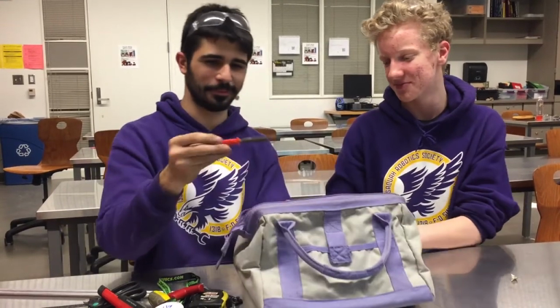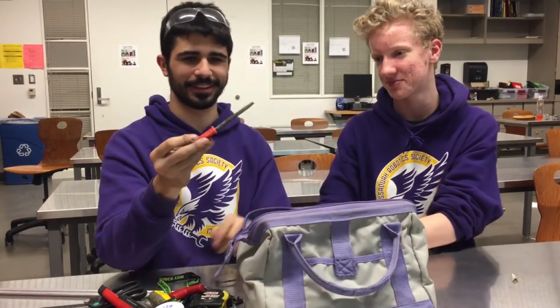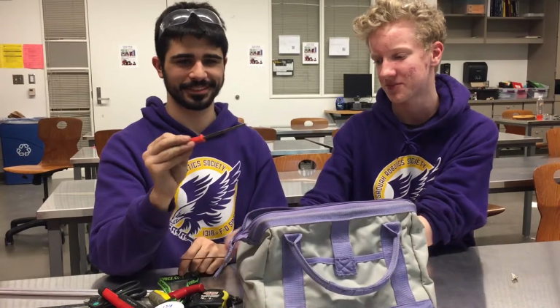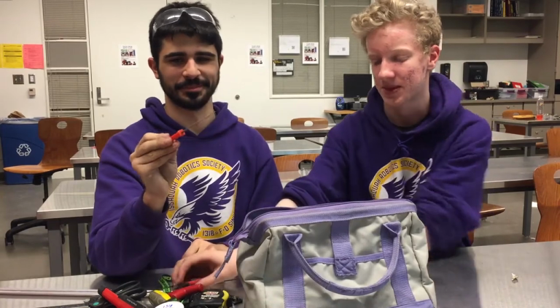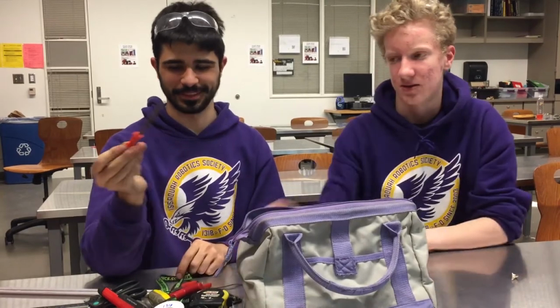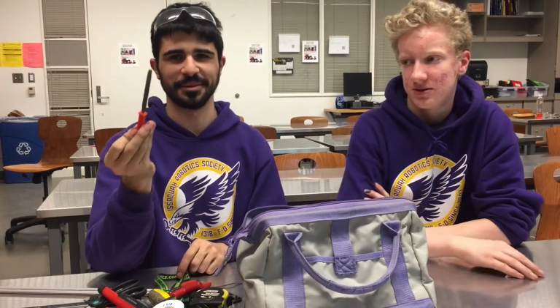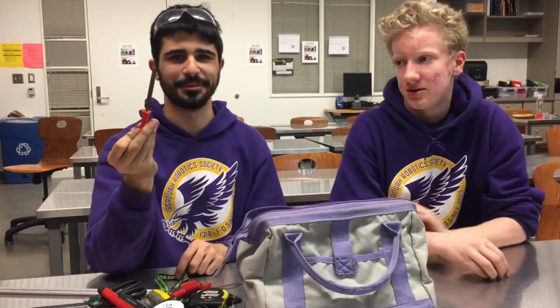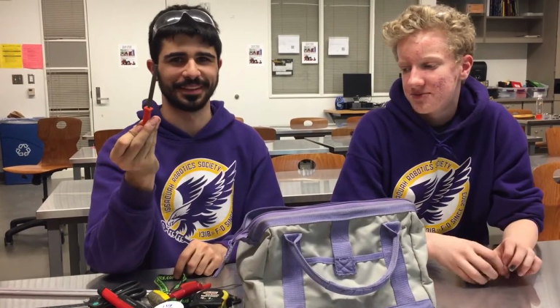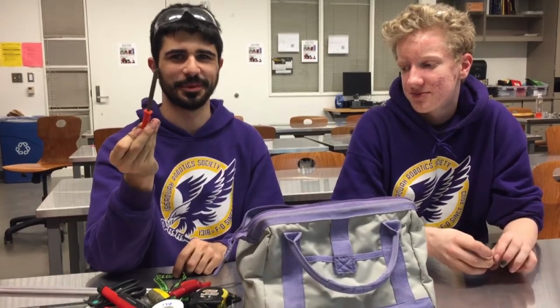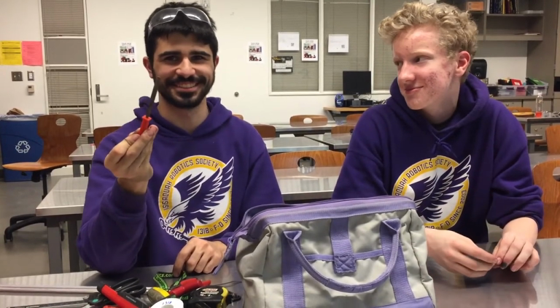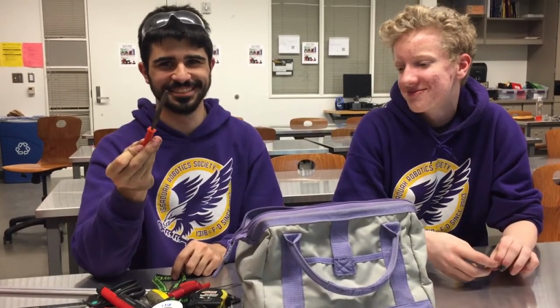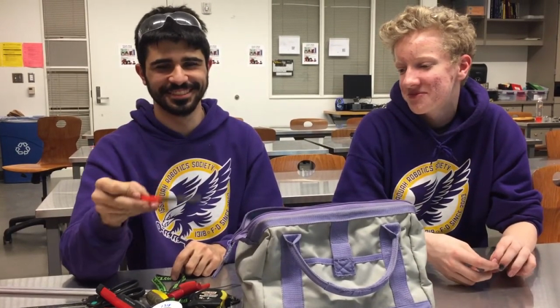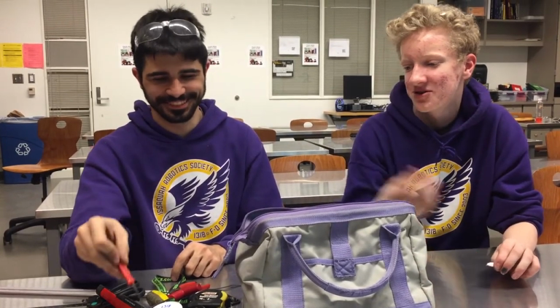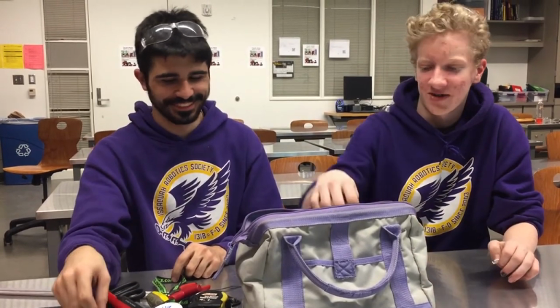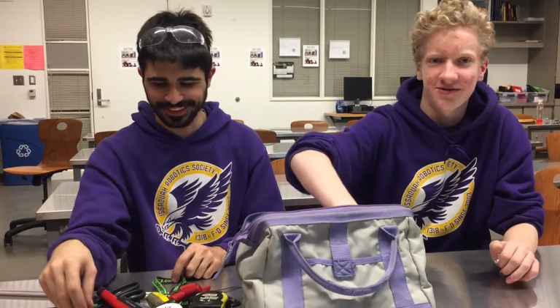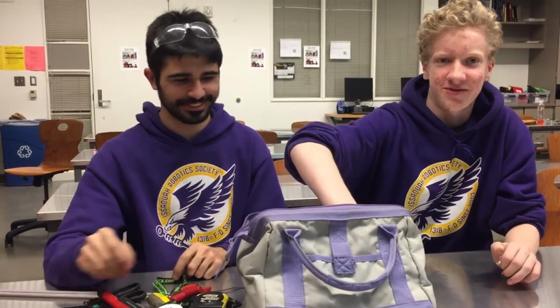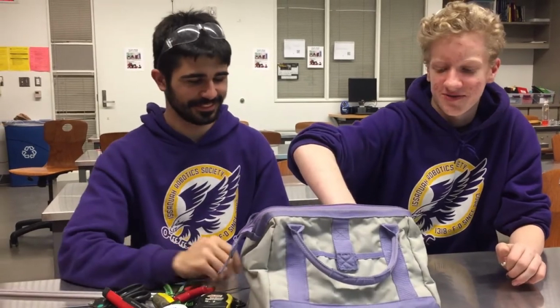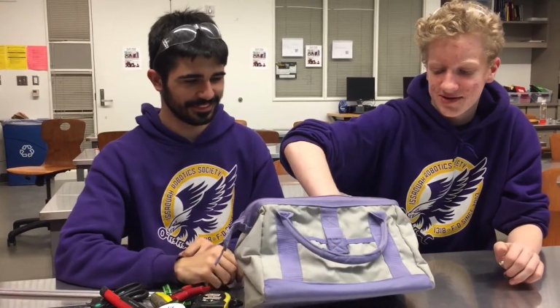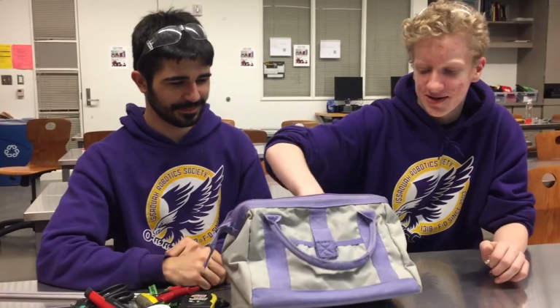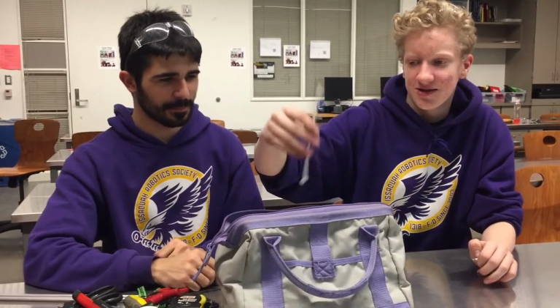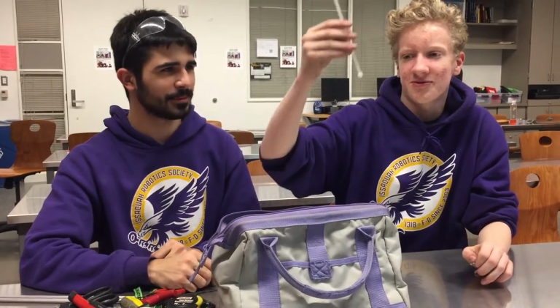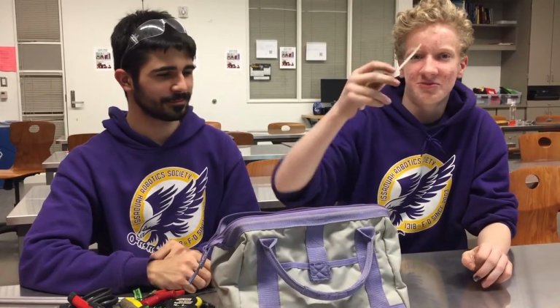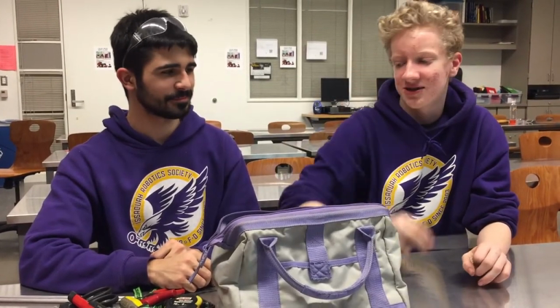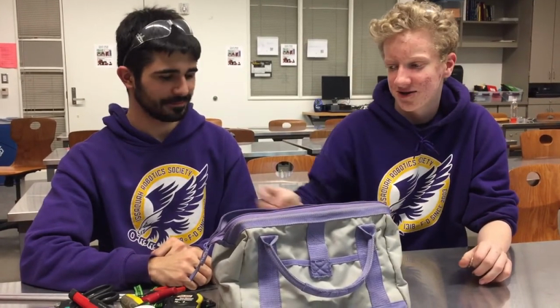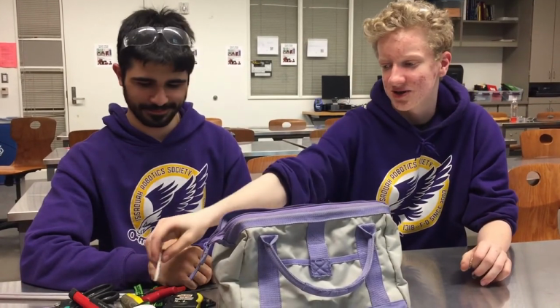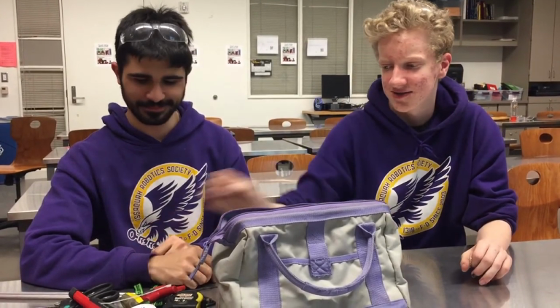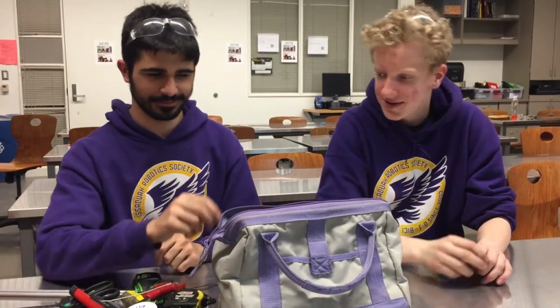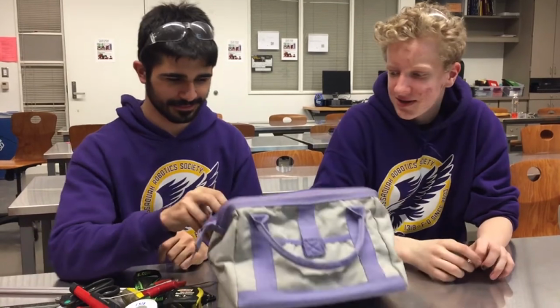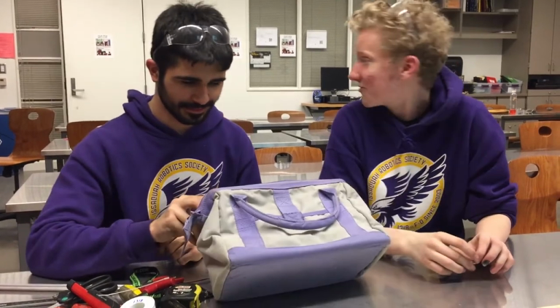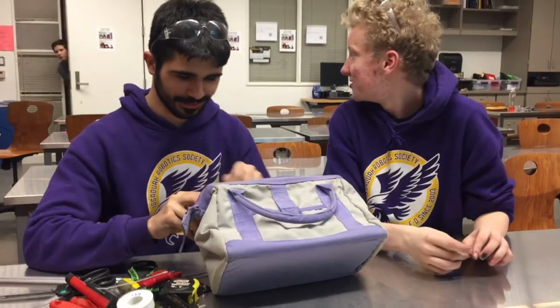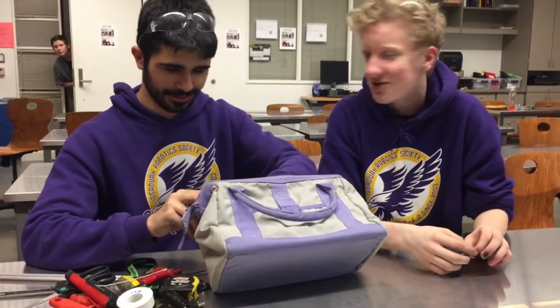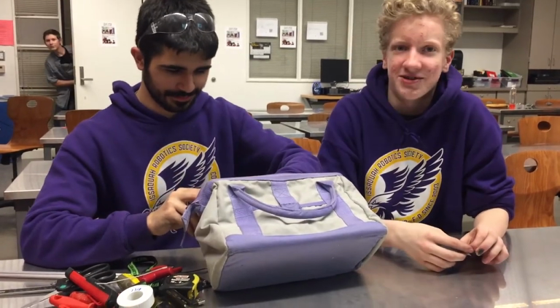We got more files. This is a small file for filing small things, compared to the big file for filing big things. And then we have another zip tie — every friend needs another friend.